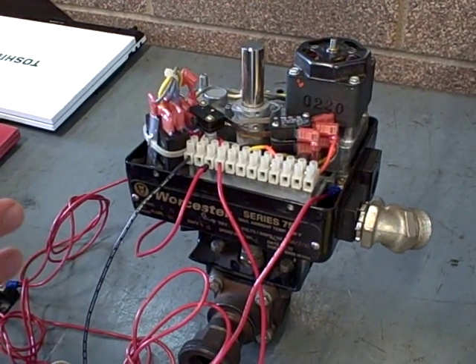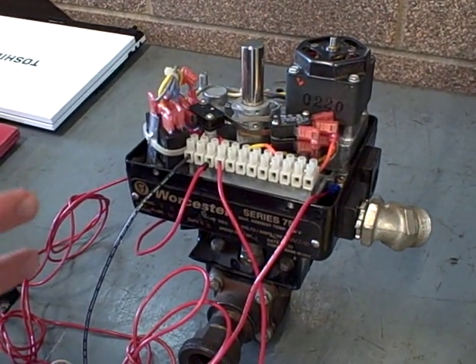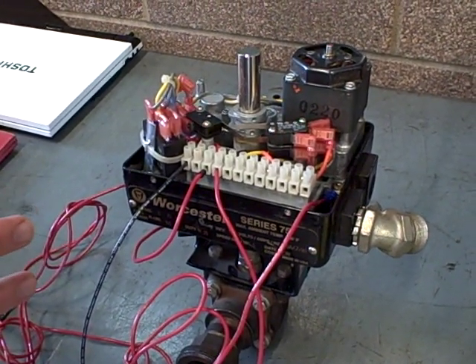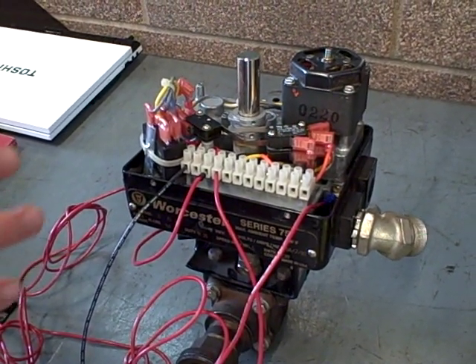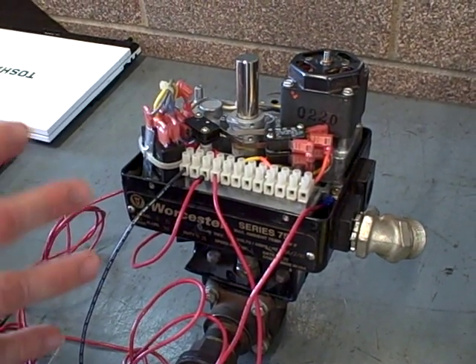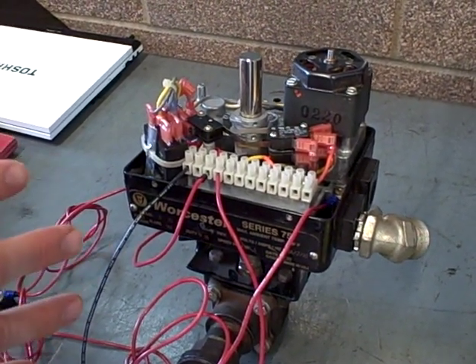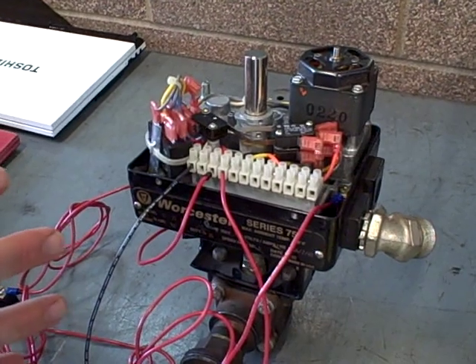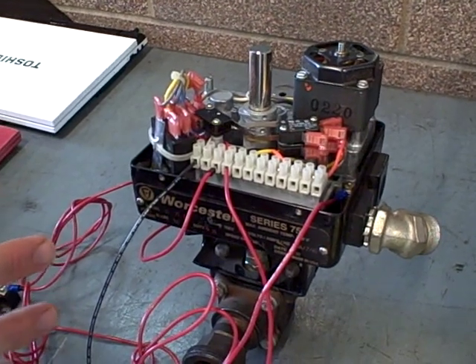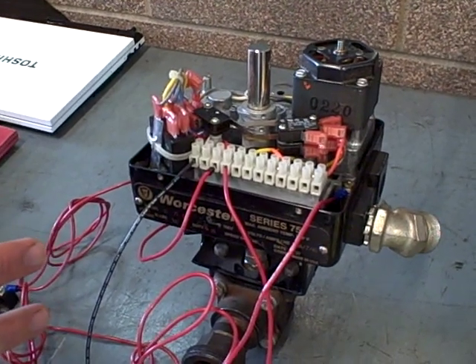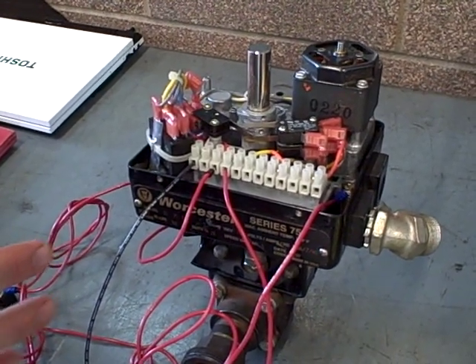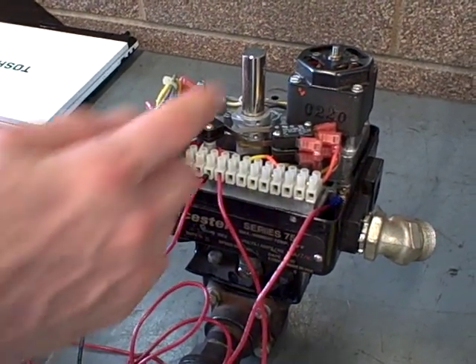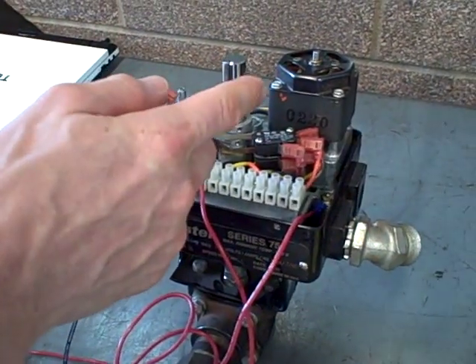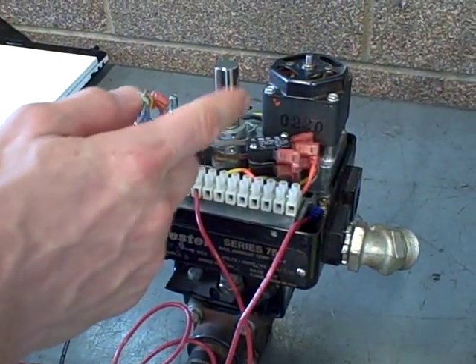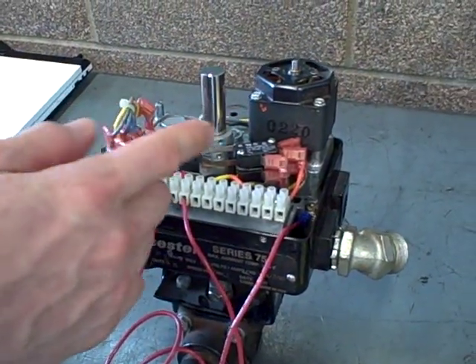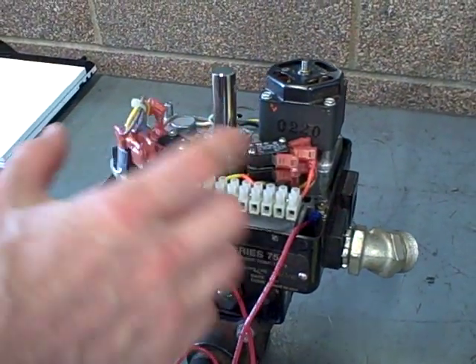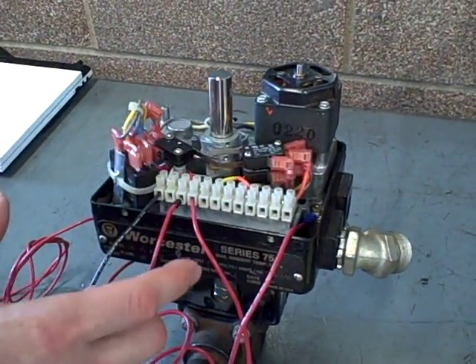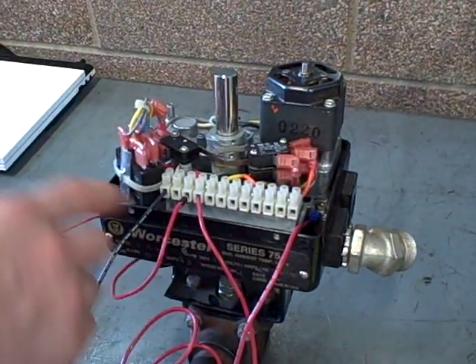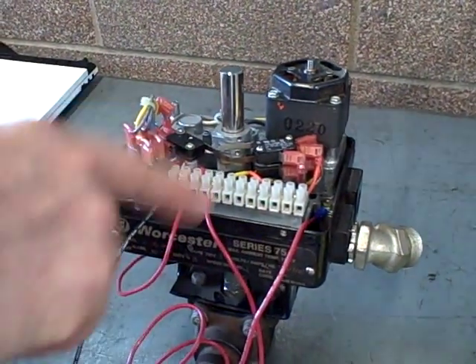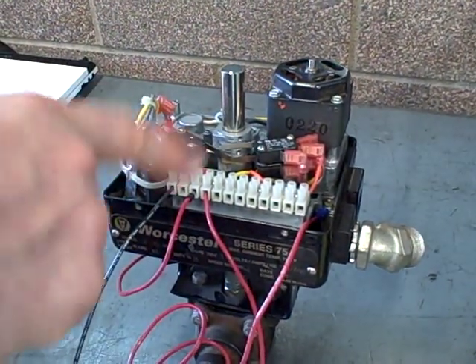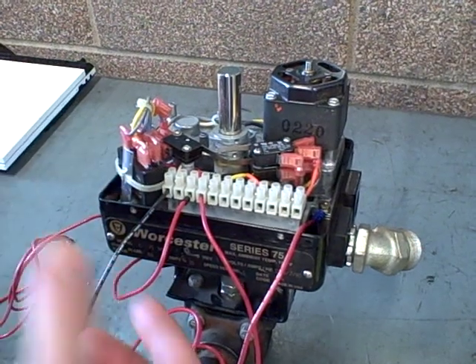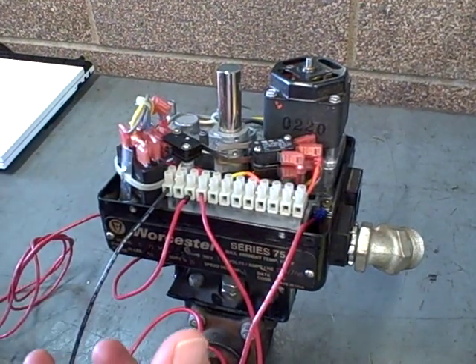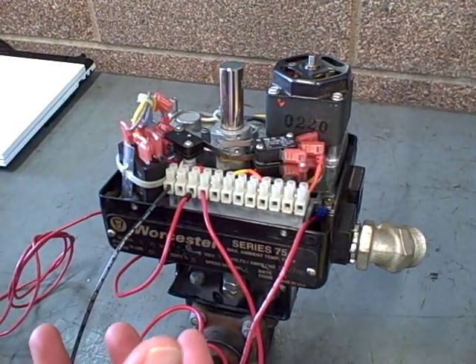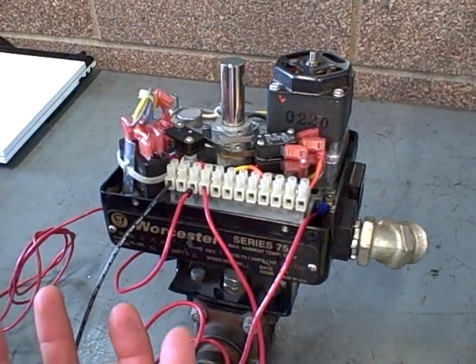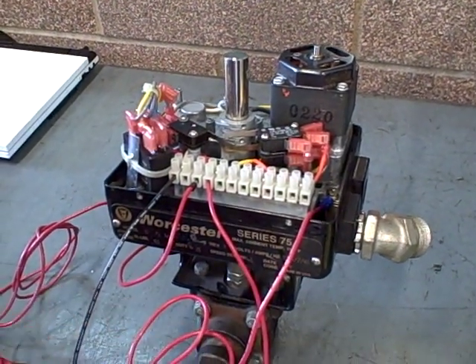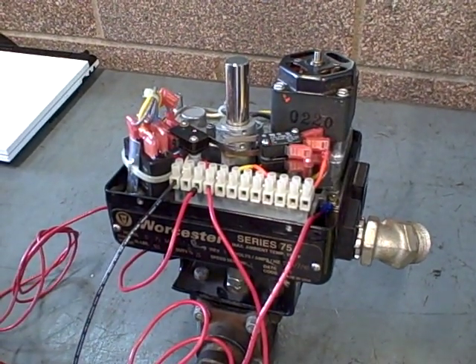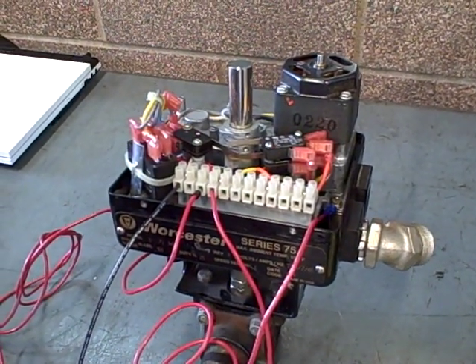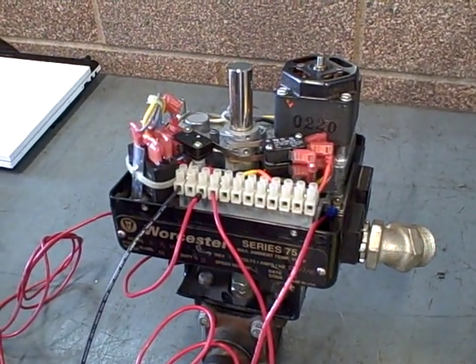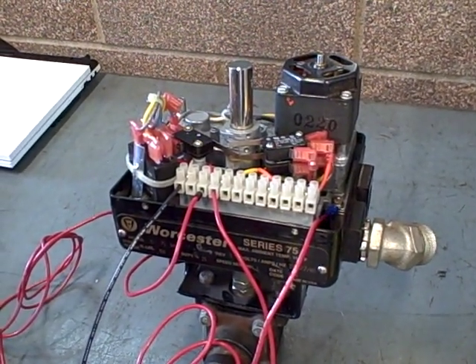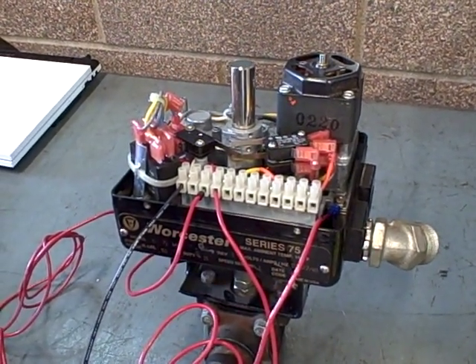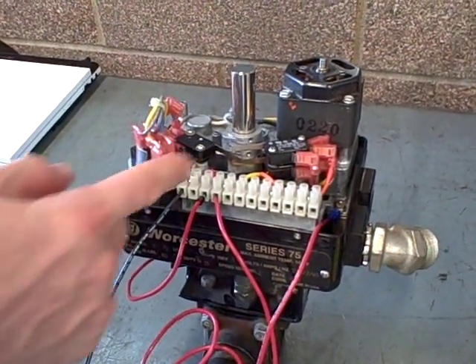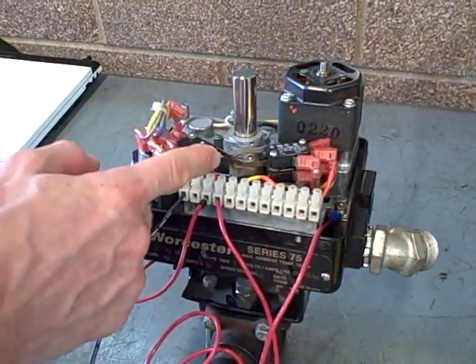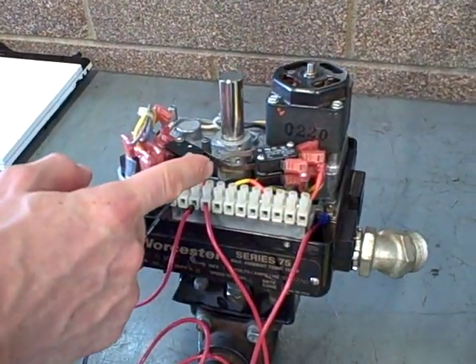I wanted to point out some of the basic operational features. You've seen the motor already — how it turns through the gearbox, which slows down the rotation to make a very slow motion on the ball valve. I want to point your attention now towards these limit switches.